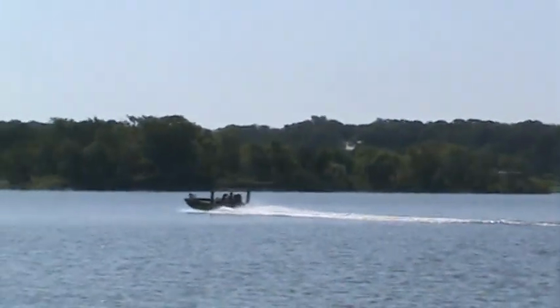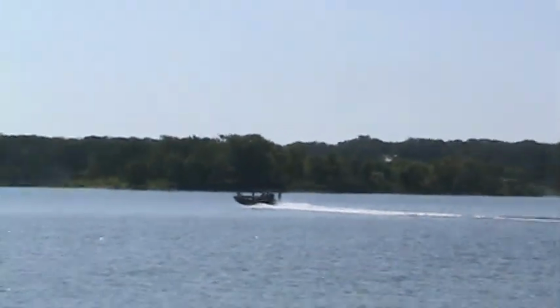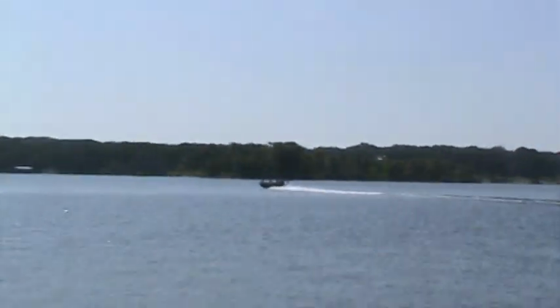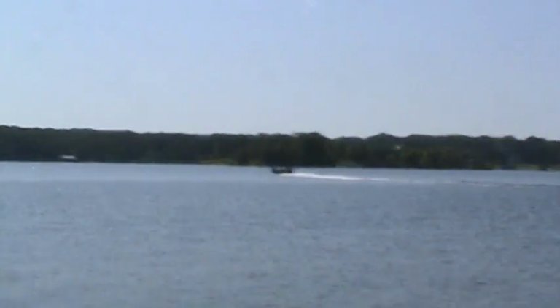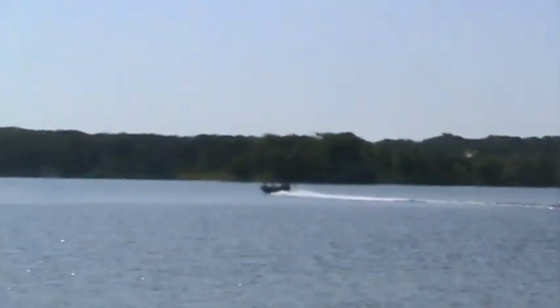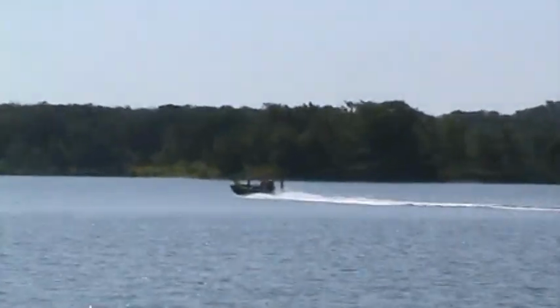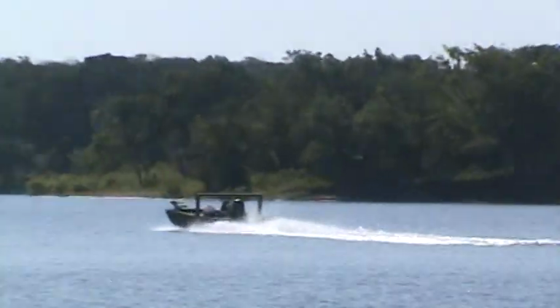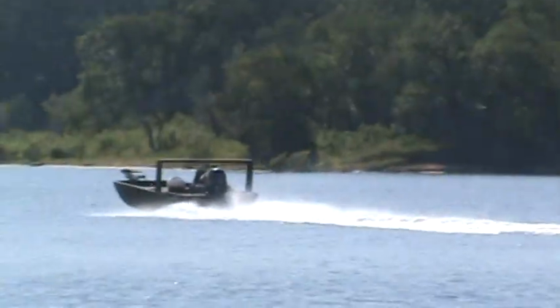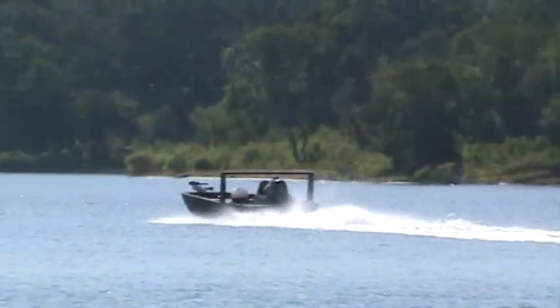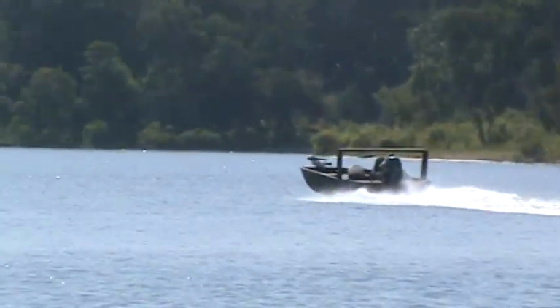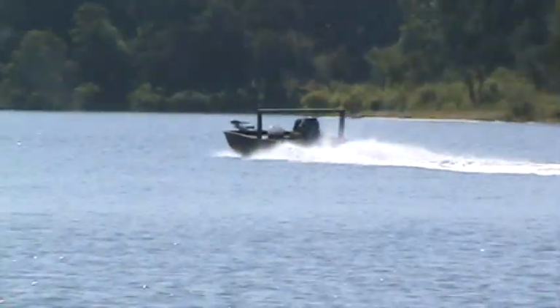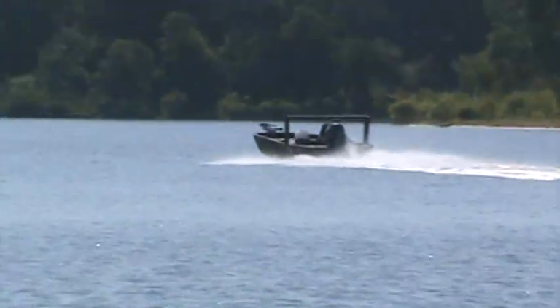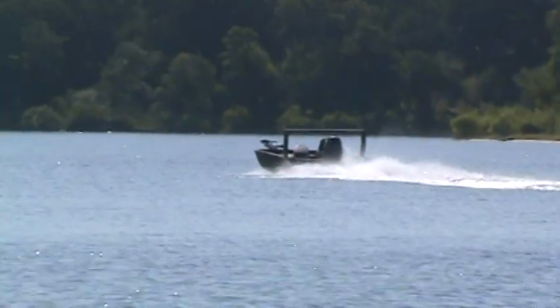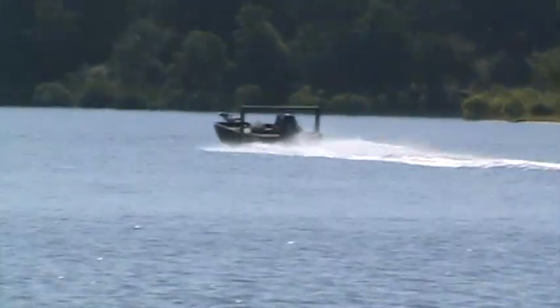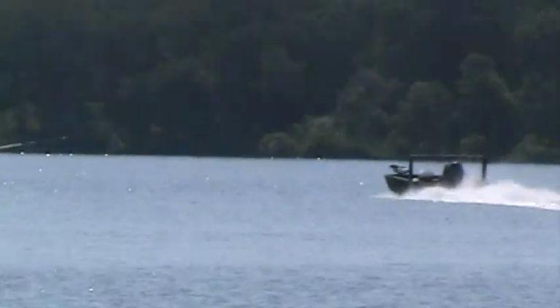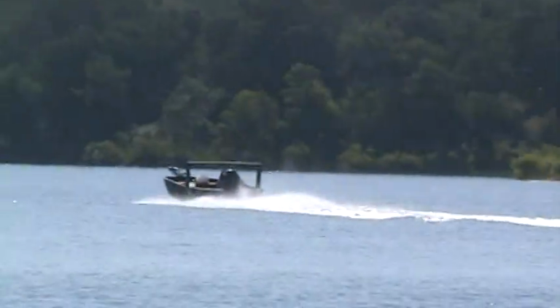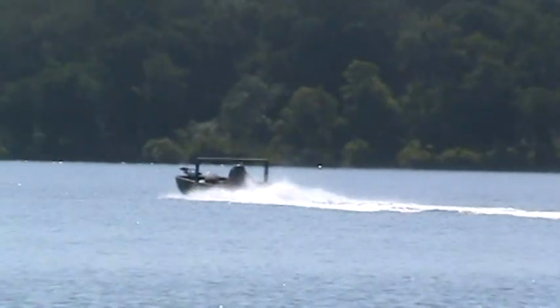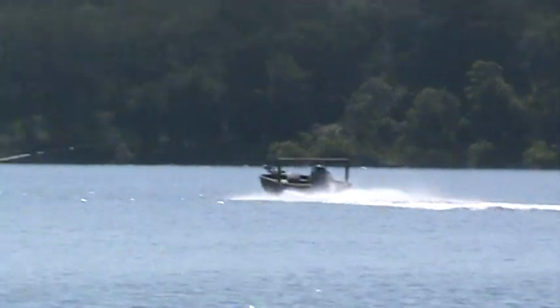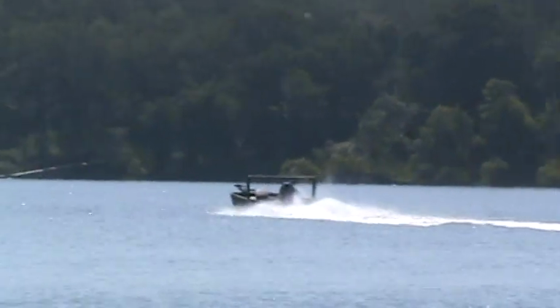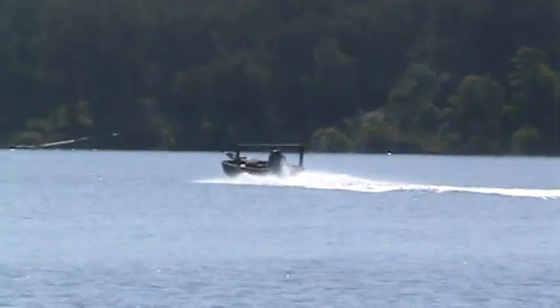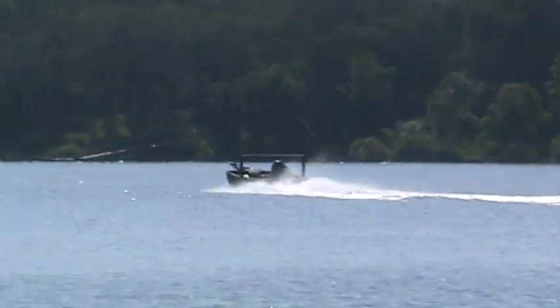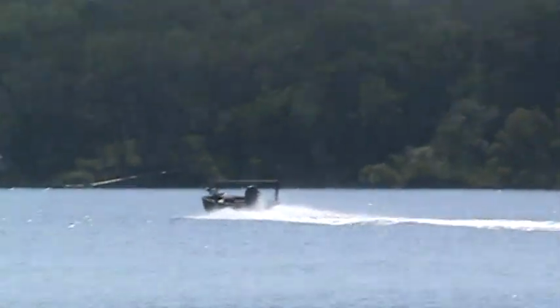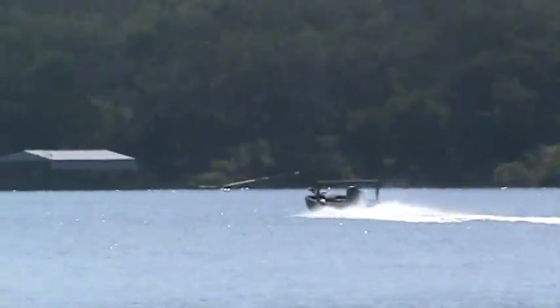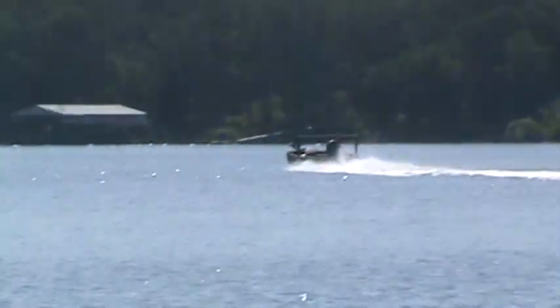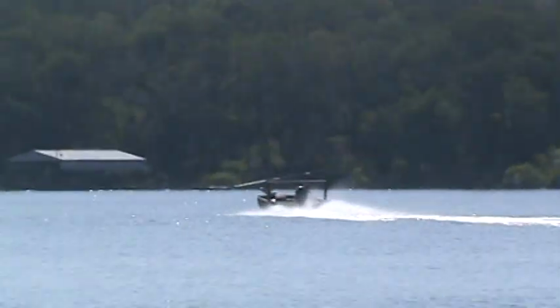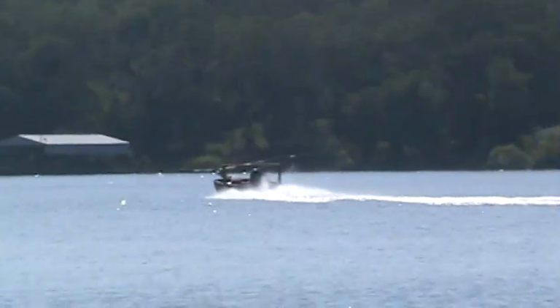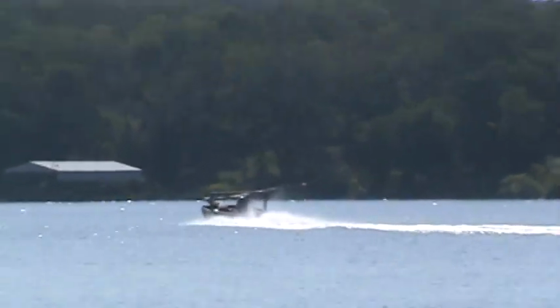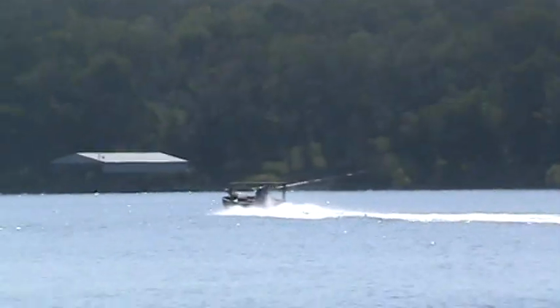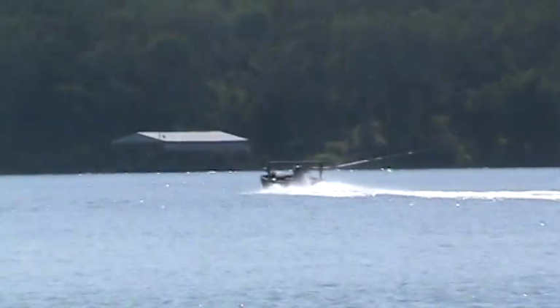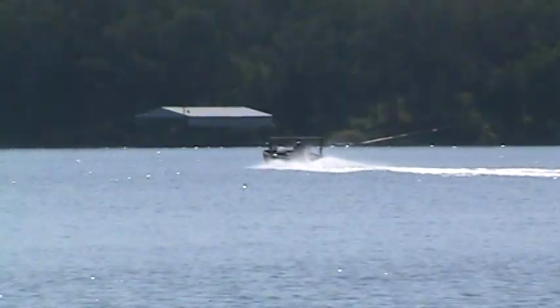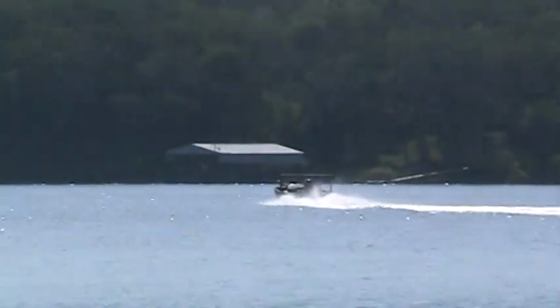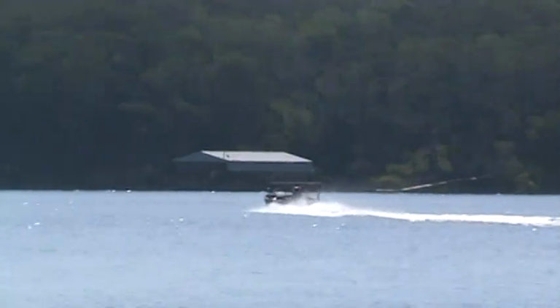Really a nice boat. You can see it taking off across the water there. XP 200 Catfish with a 115 Yamaha four stroke. There she goes, my friends.